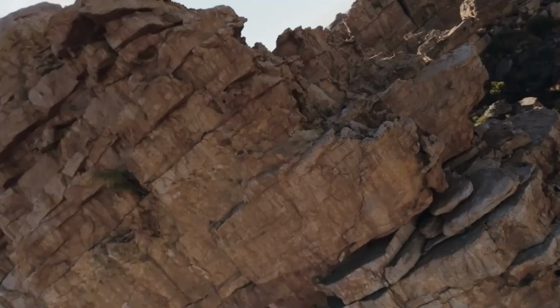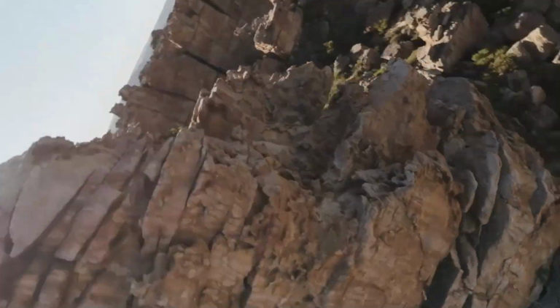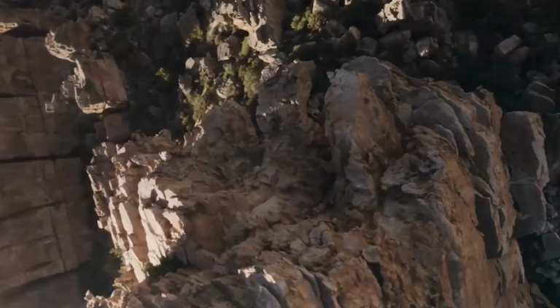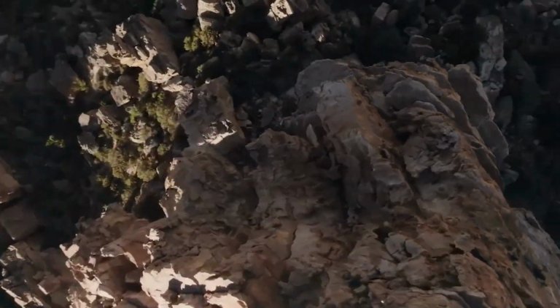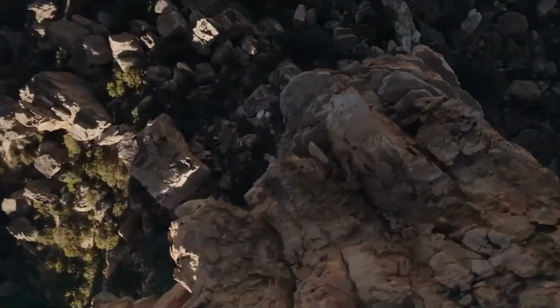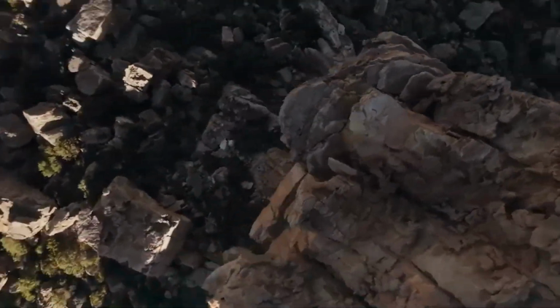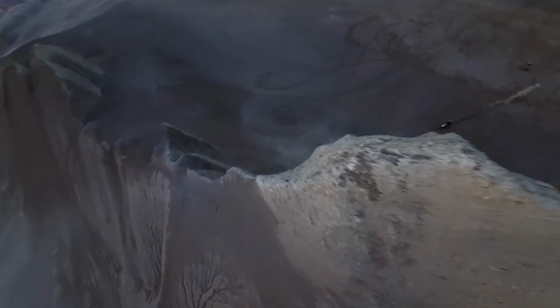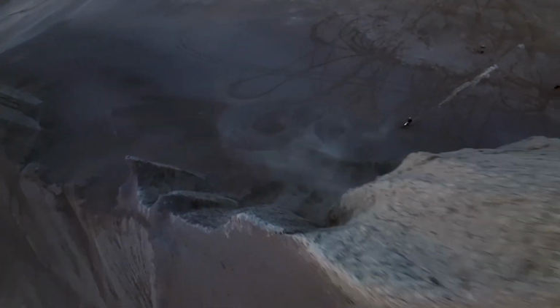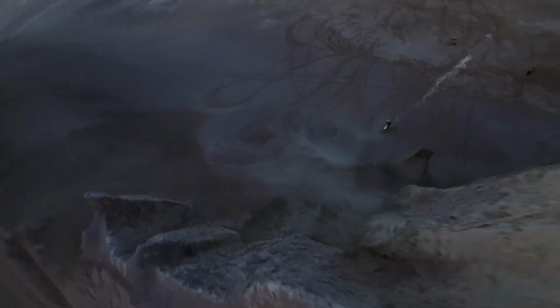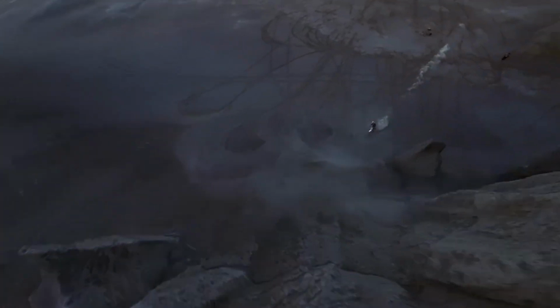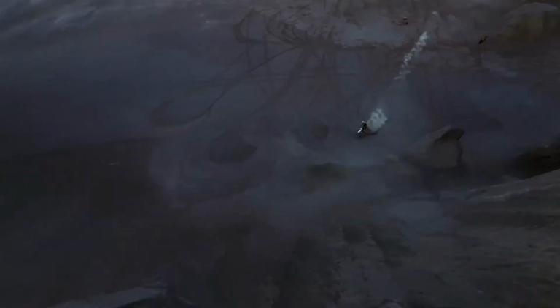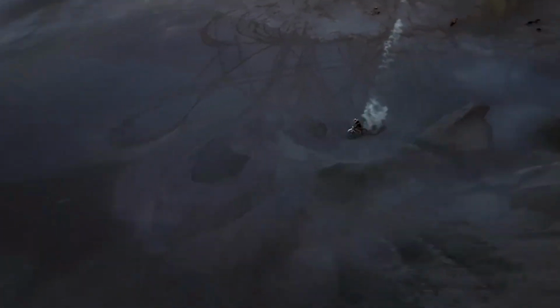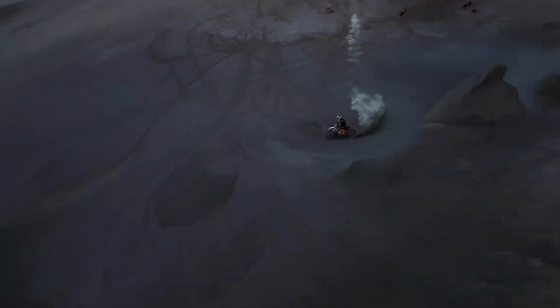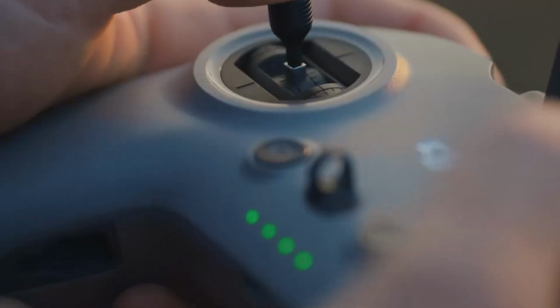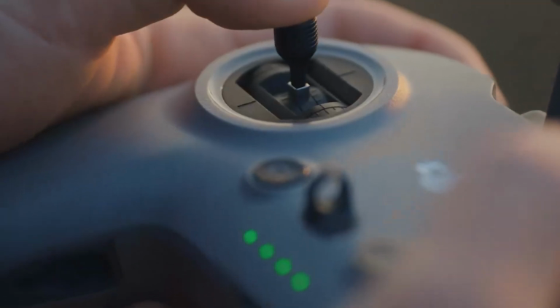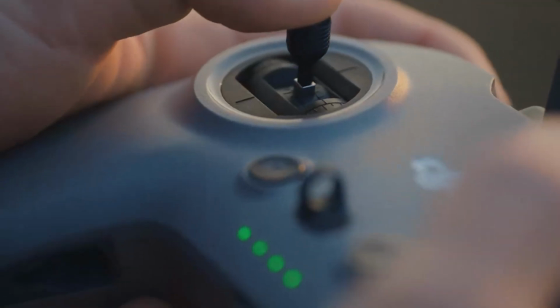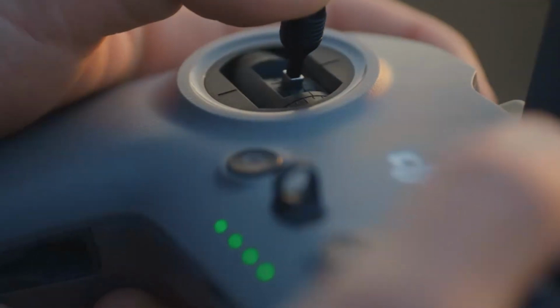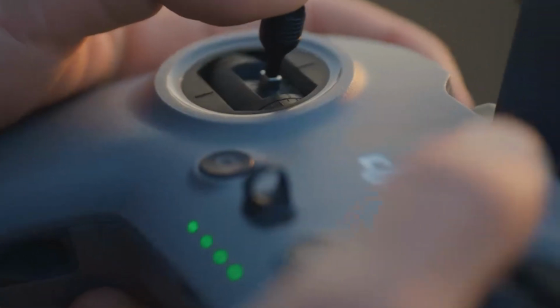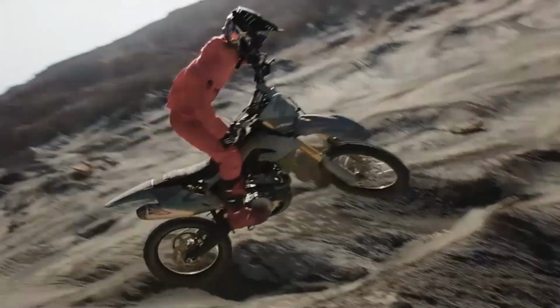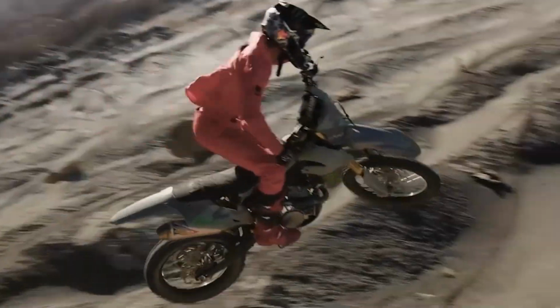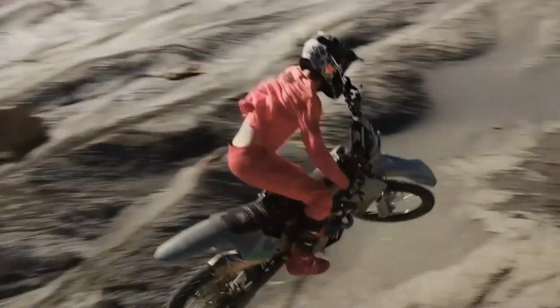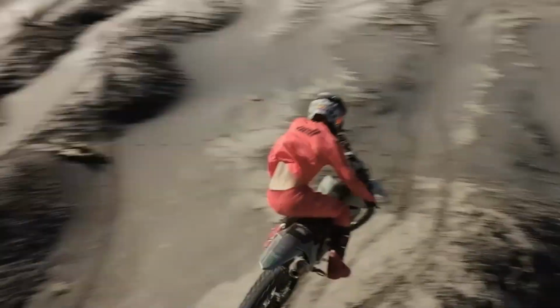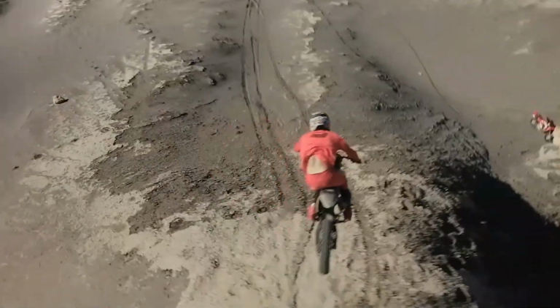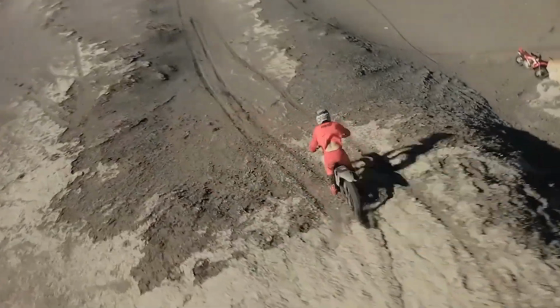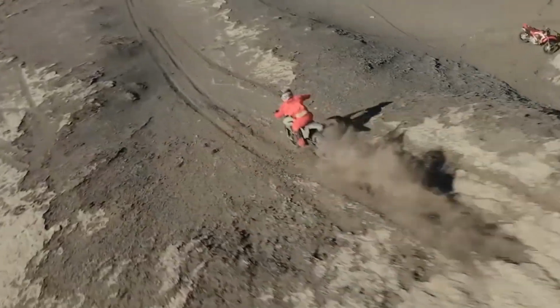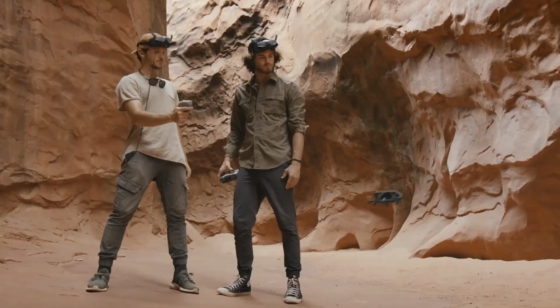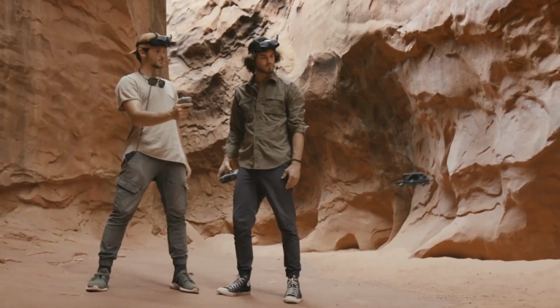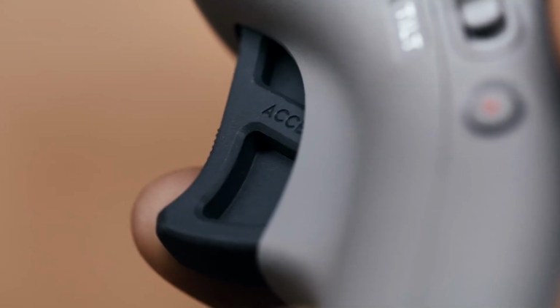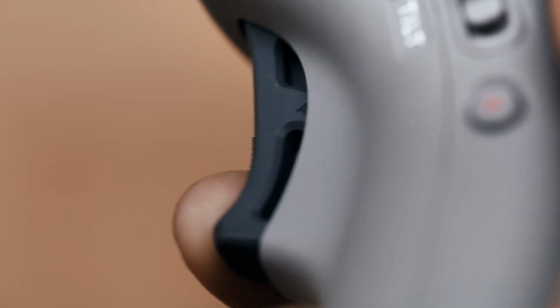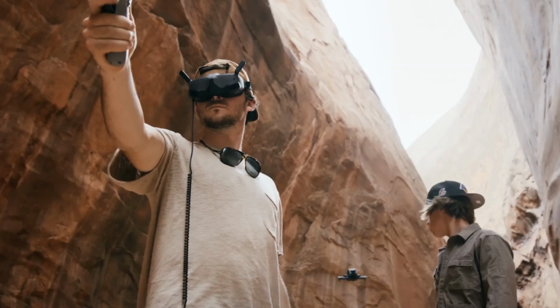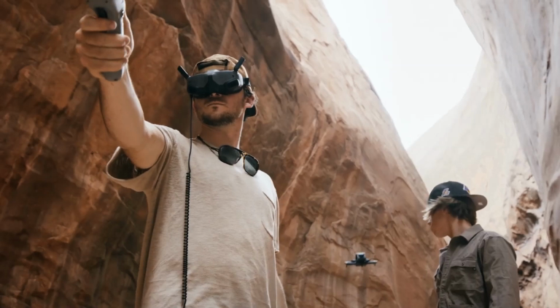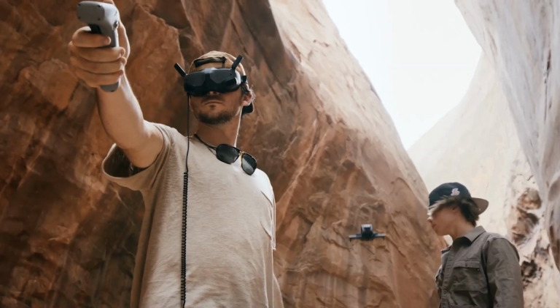With upgraded sensors, extended range, and rock-solid stability, it's ready for any adventure. Get ready to see the world from angles you never thought possible.